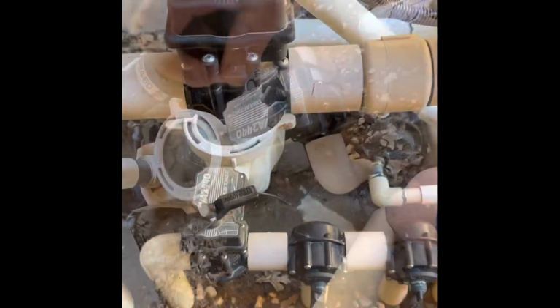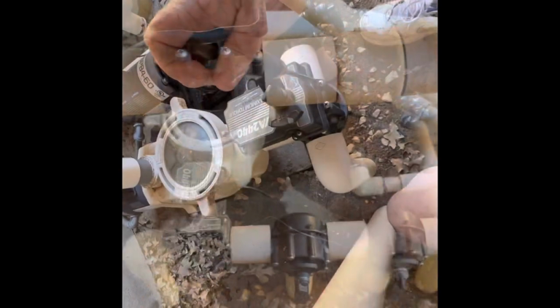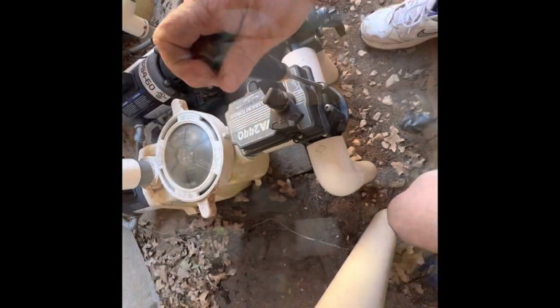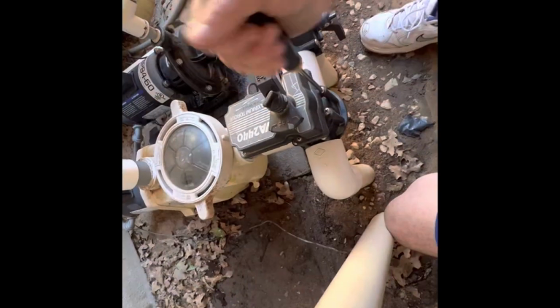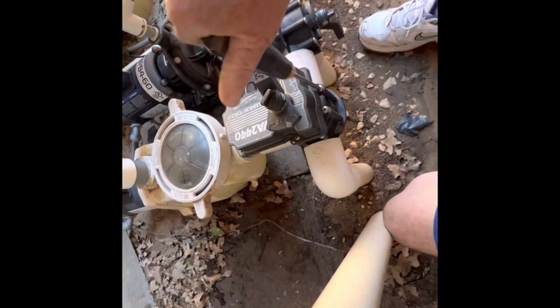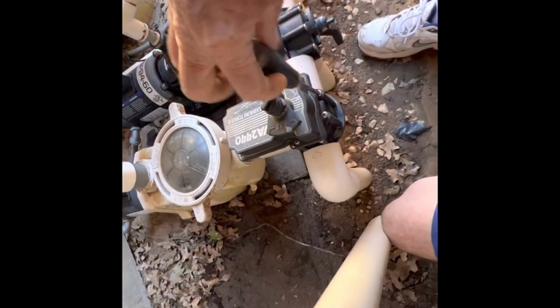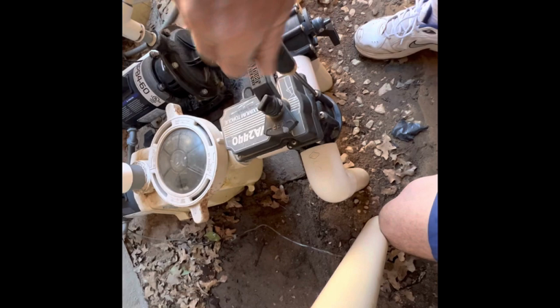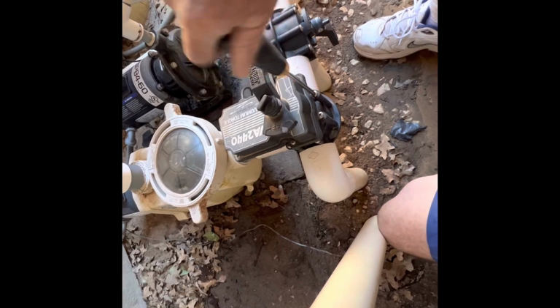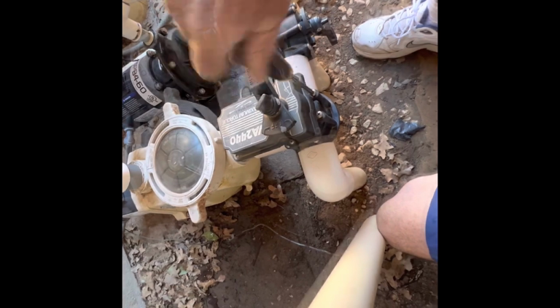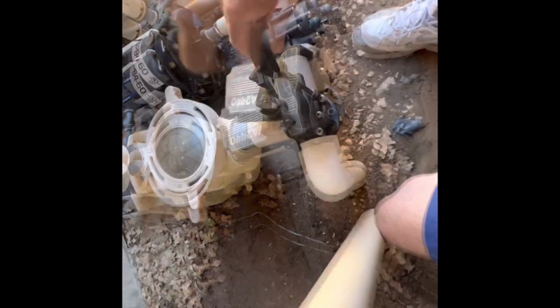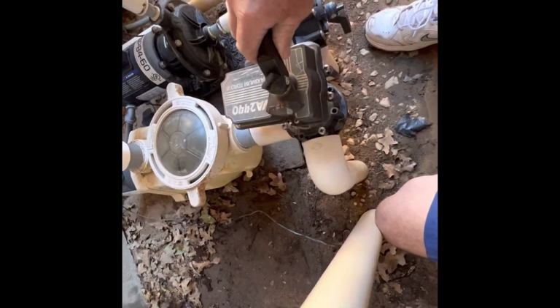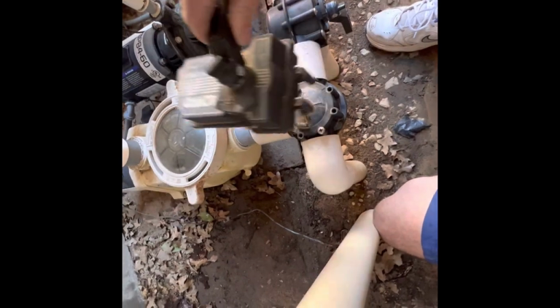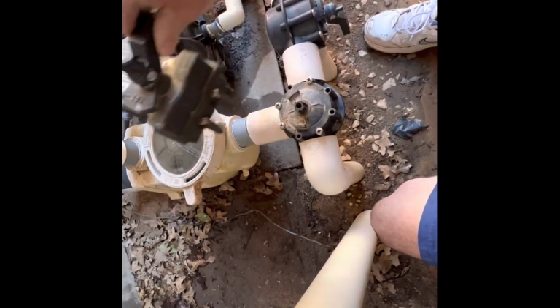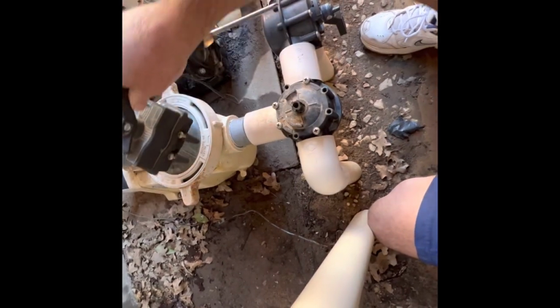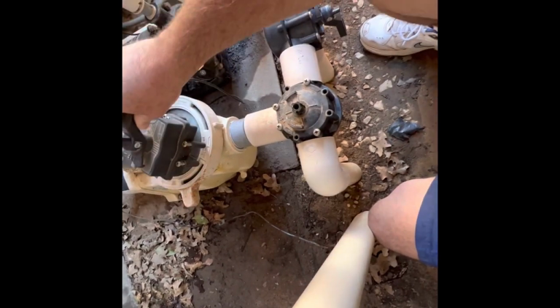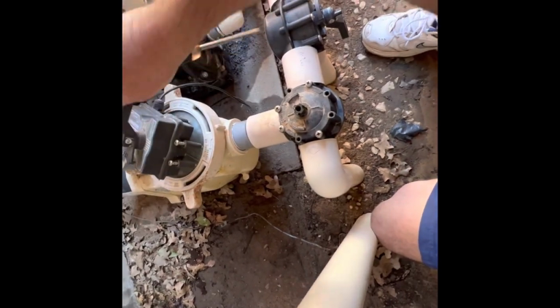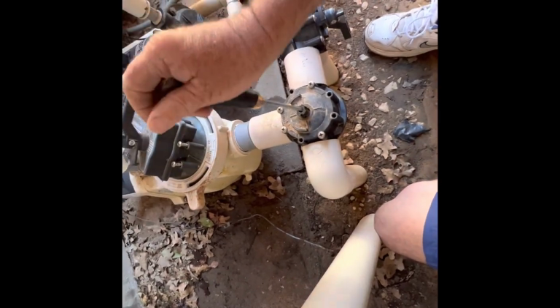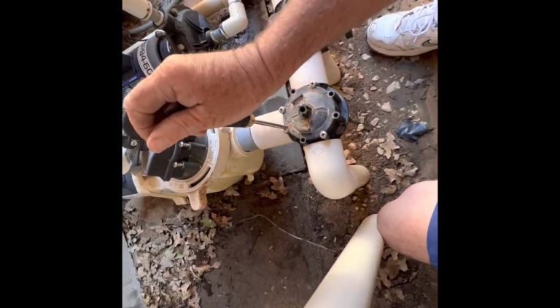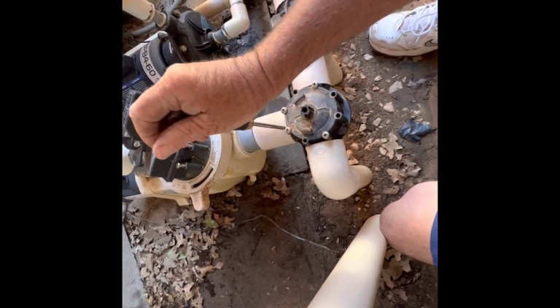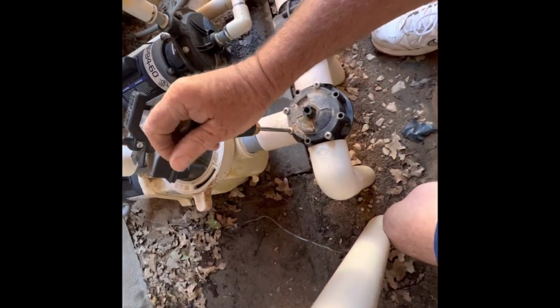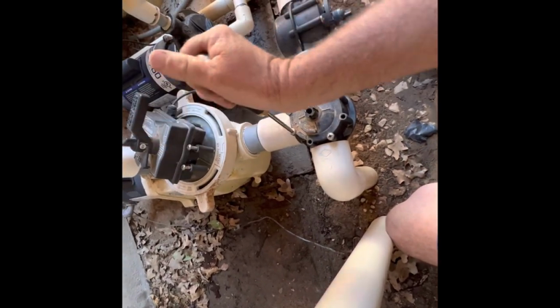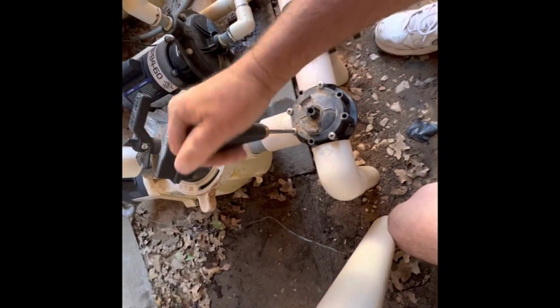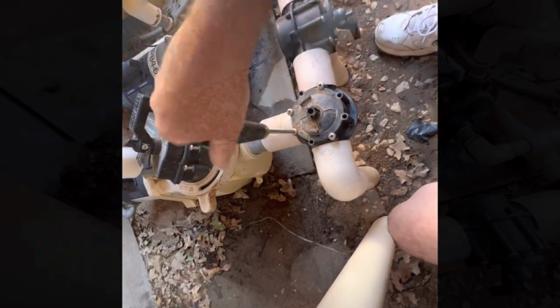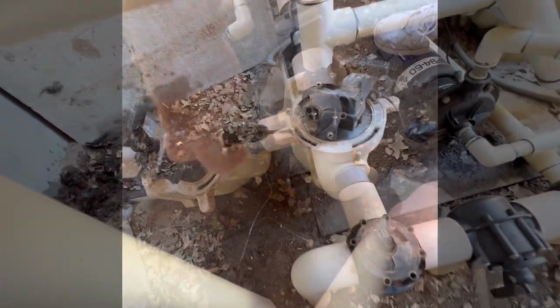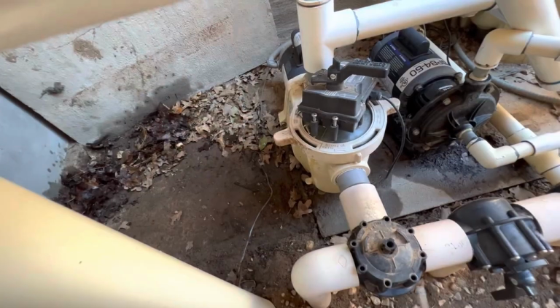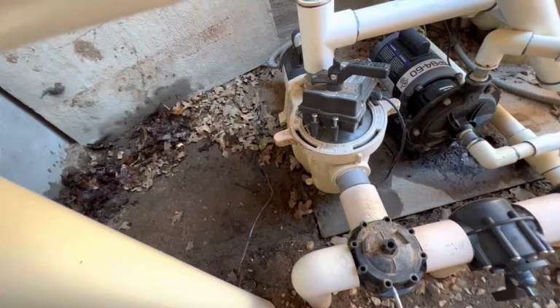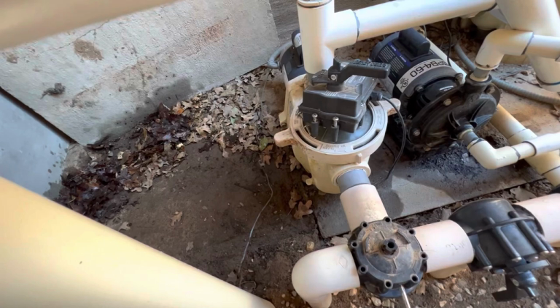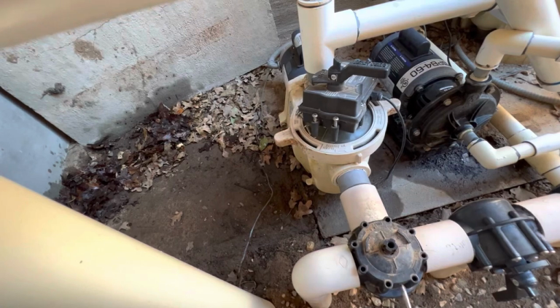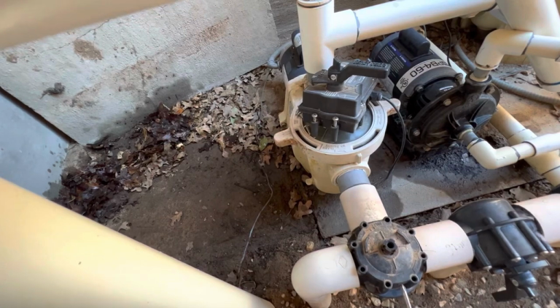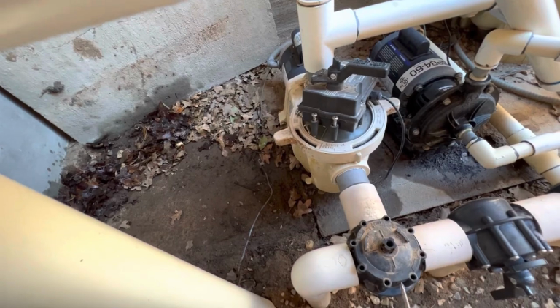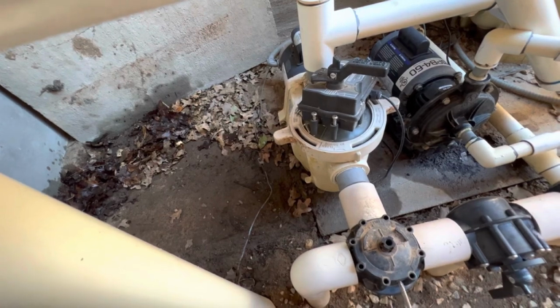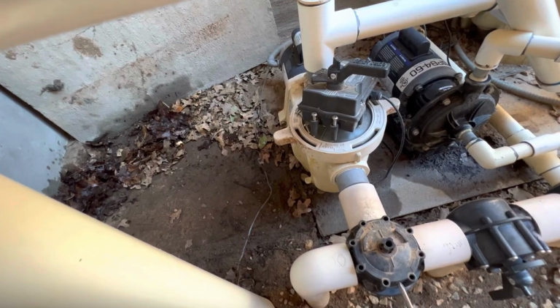Check it out — this middle one is the most common, so we'll take it off first. Take off the valve actuator, then remove the cap and pry it up.